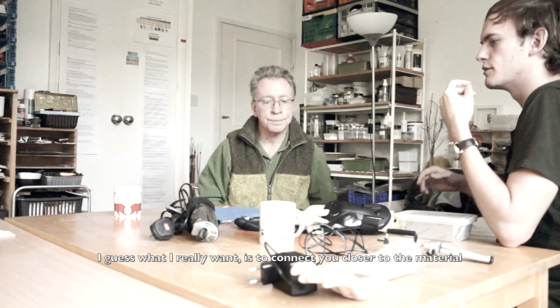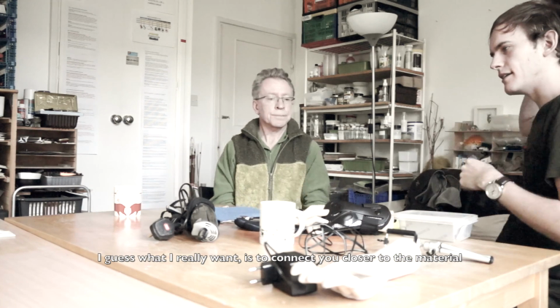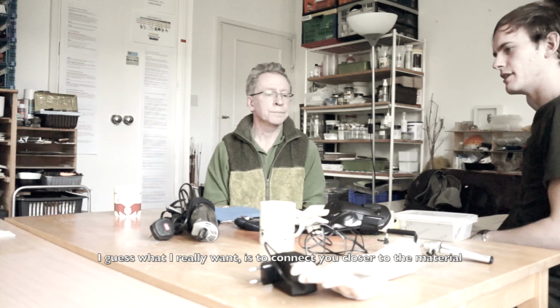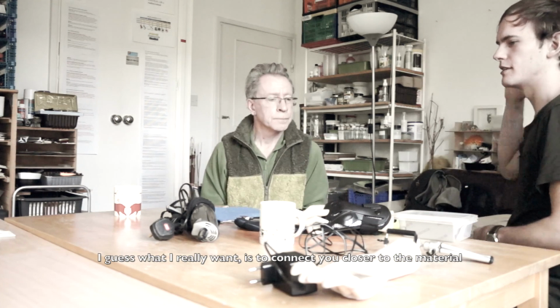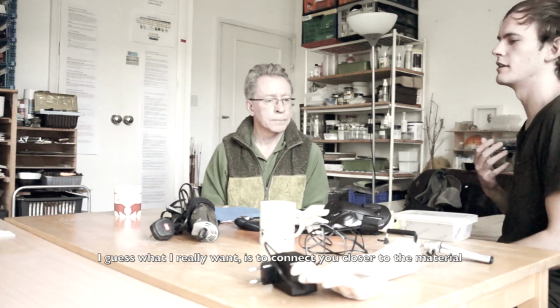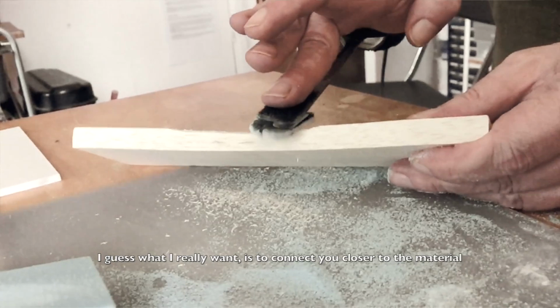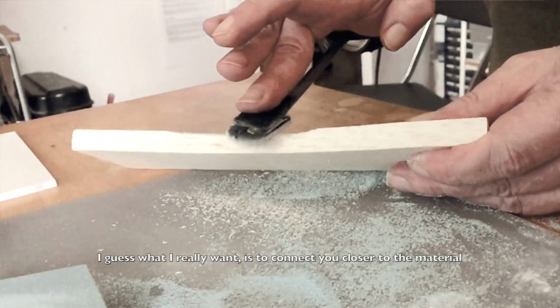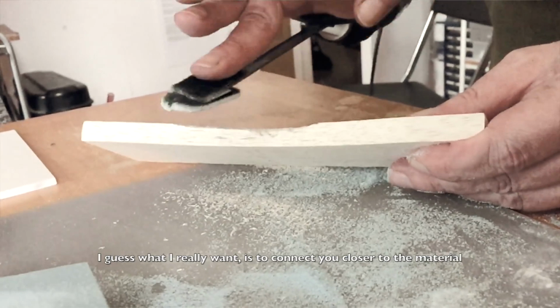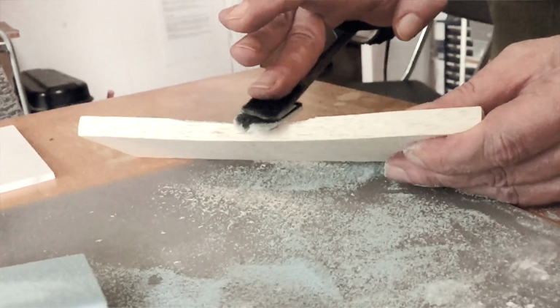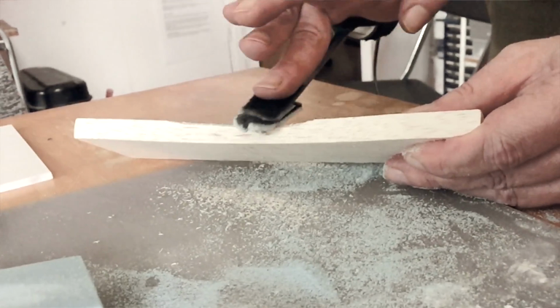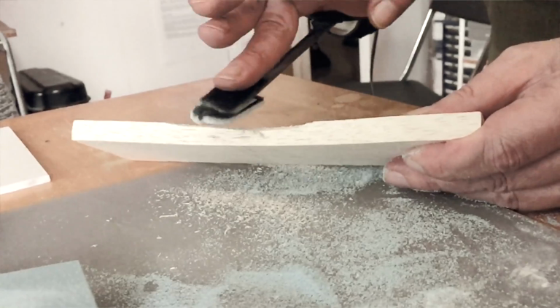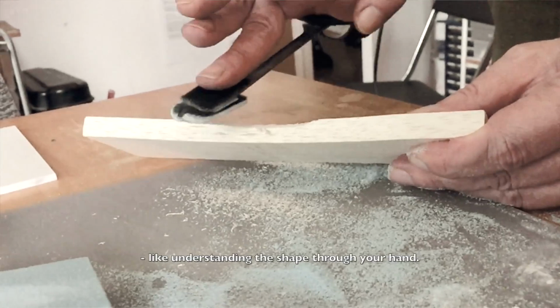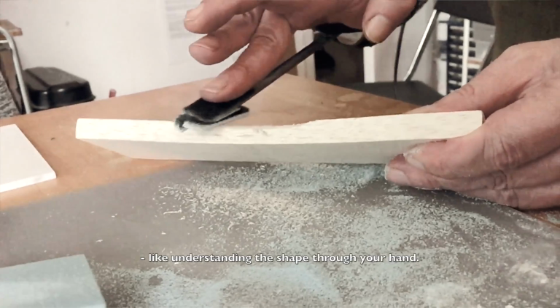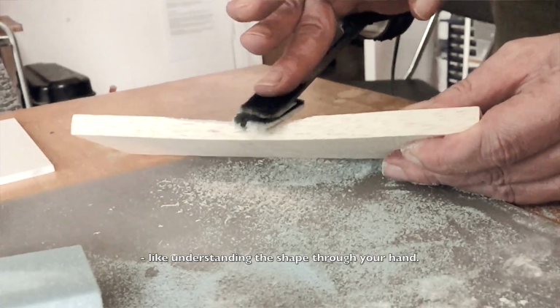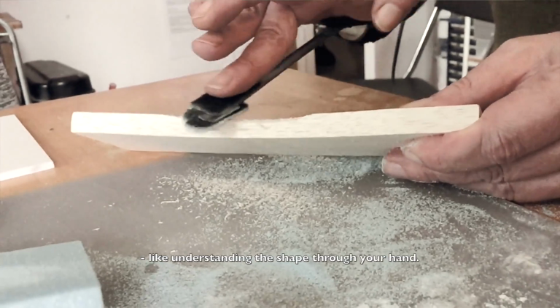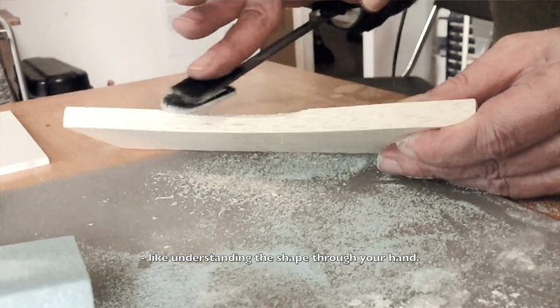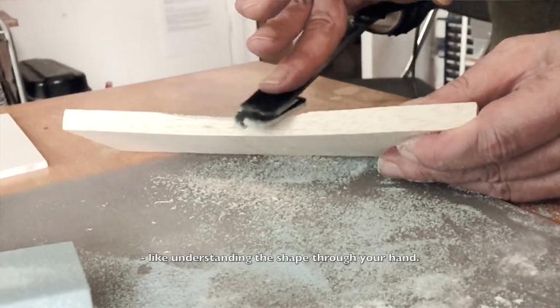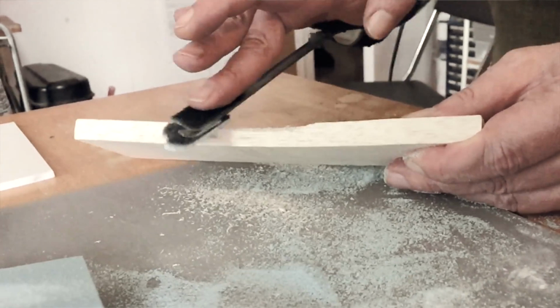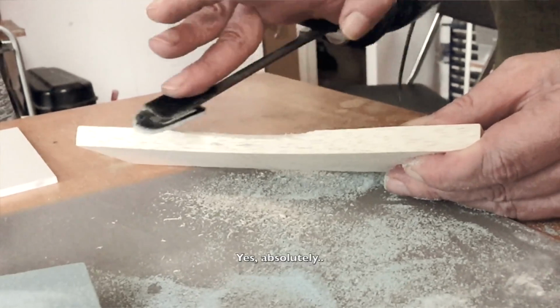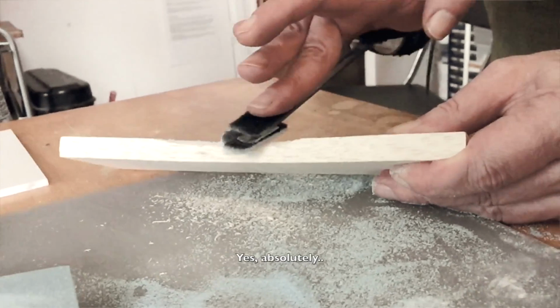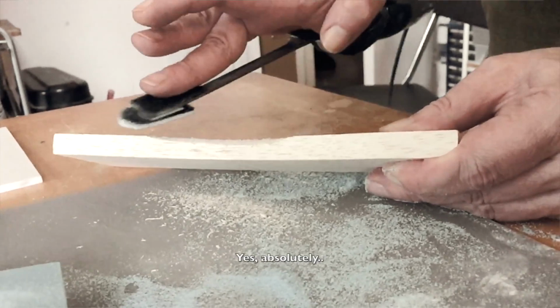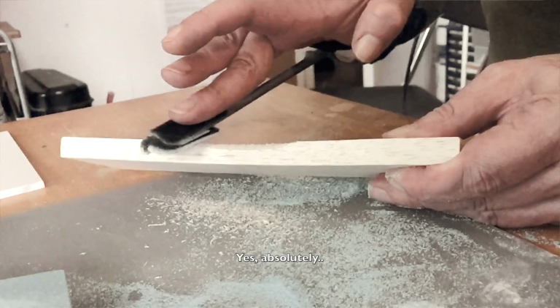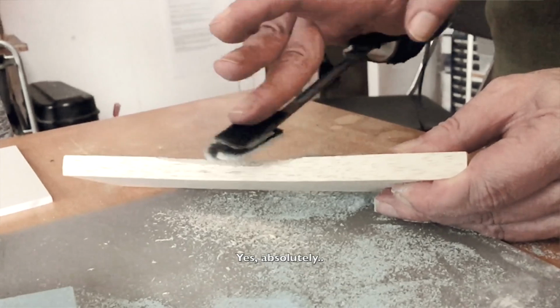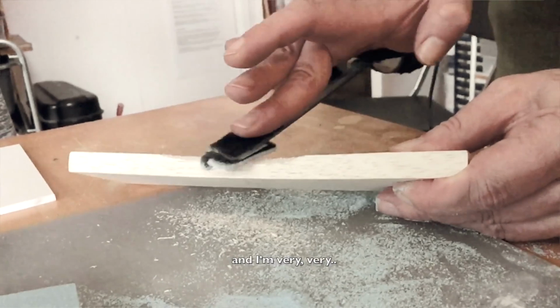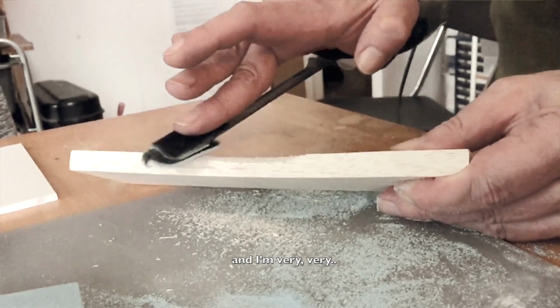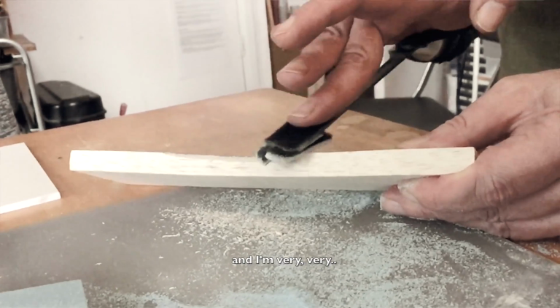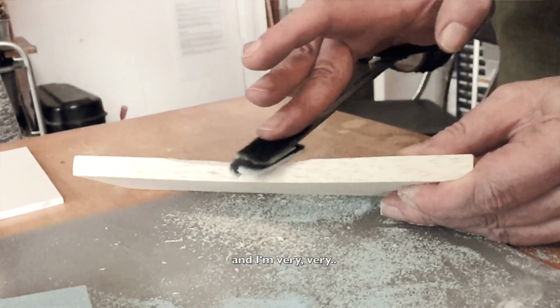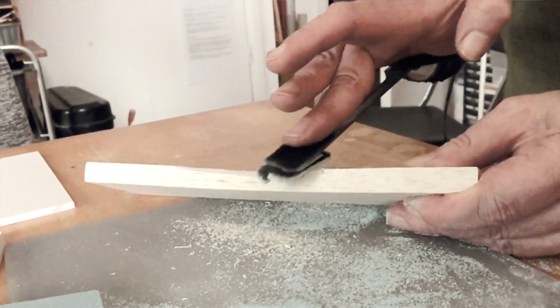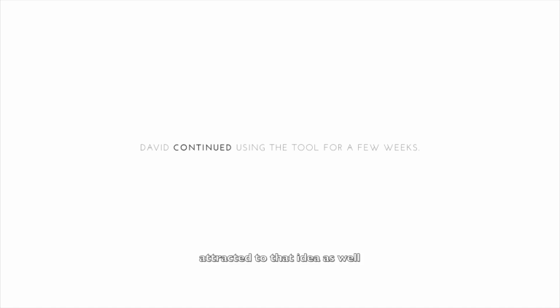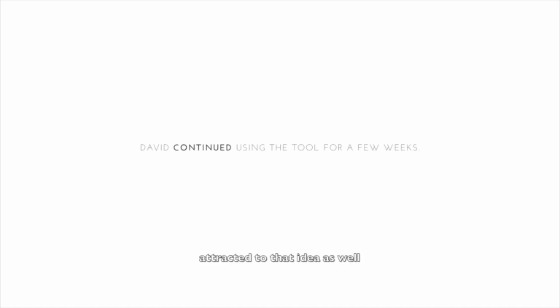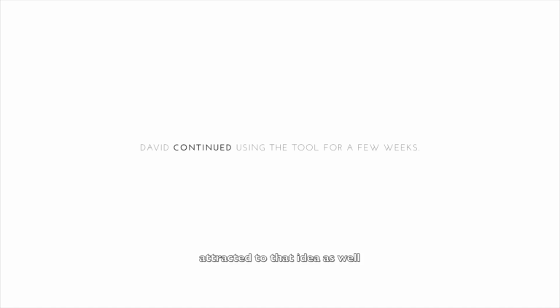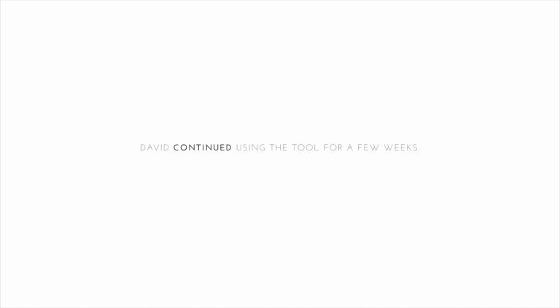What I really want is to connect you closer to the material — understanding the shape through your hand. Absolutely, and I'm very attracted to that idea as well.